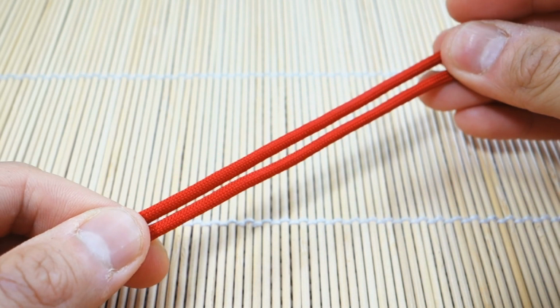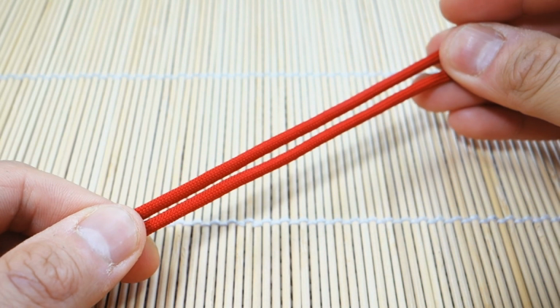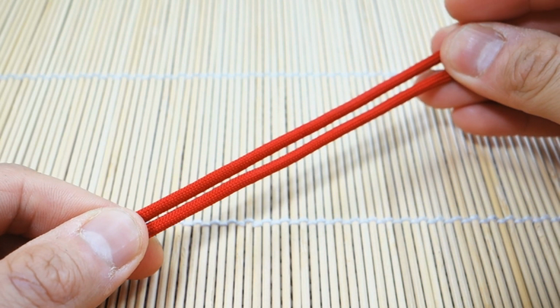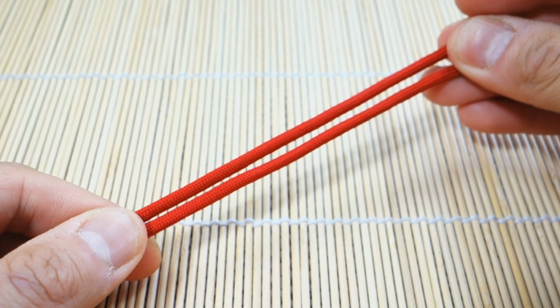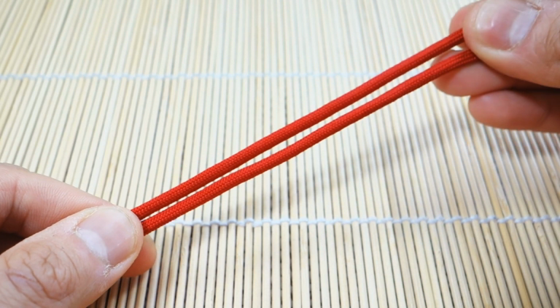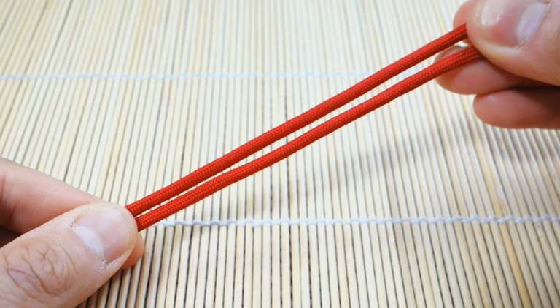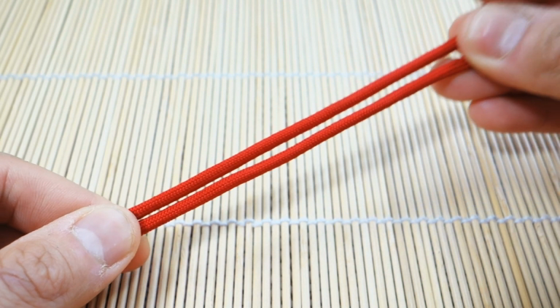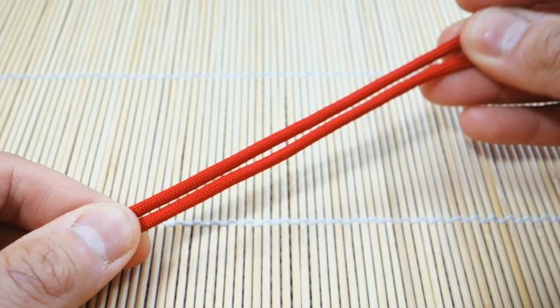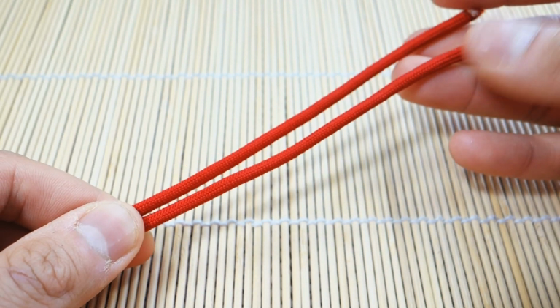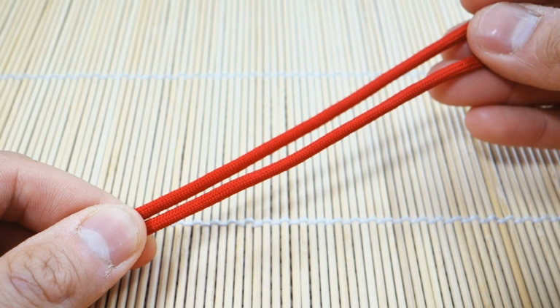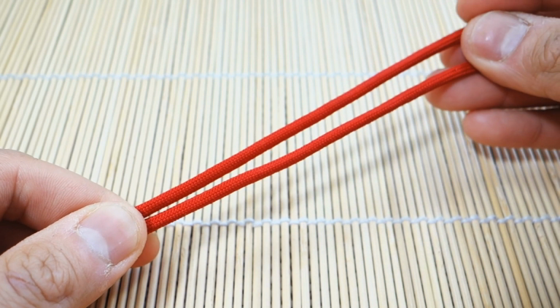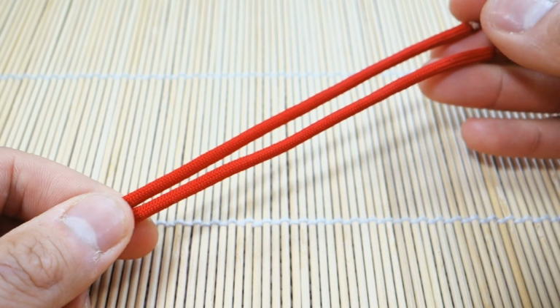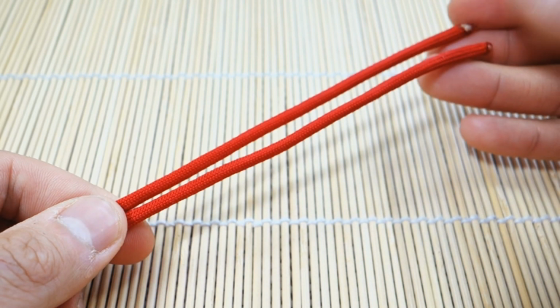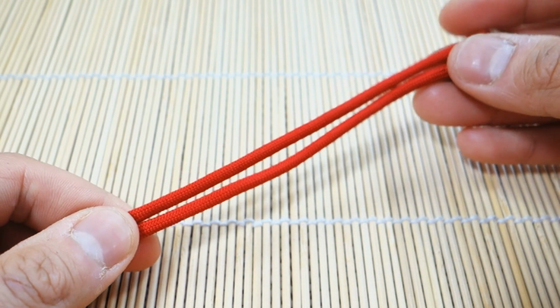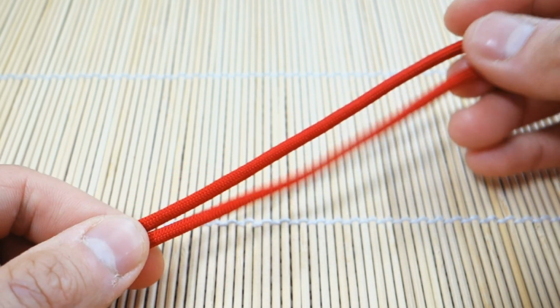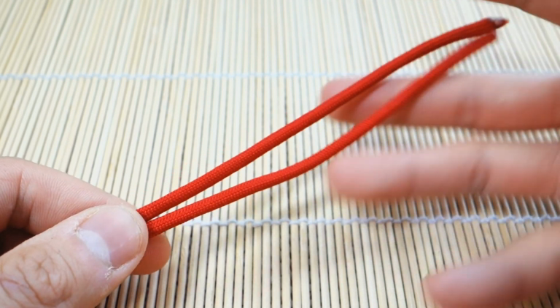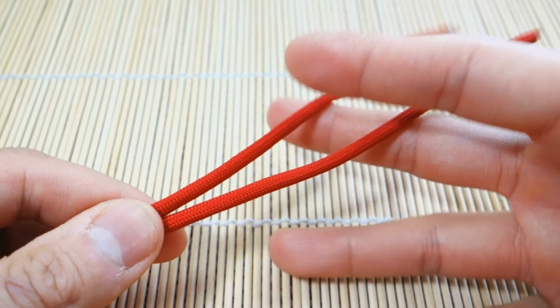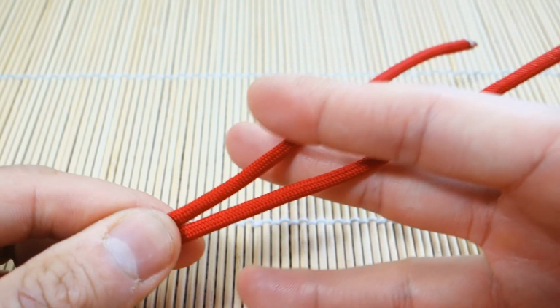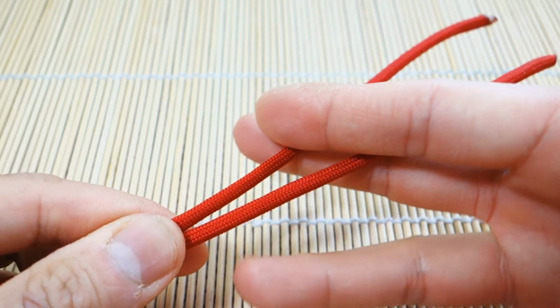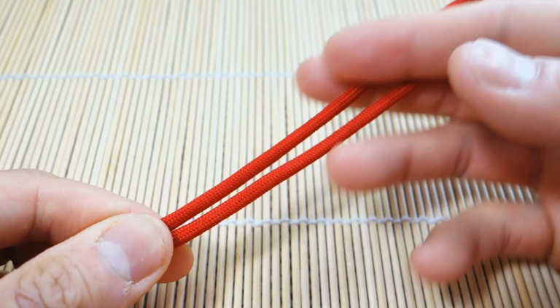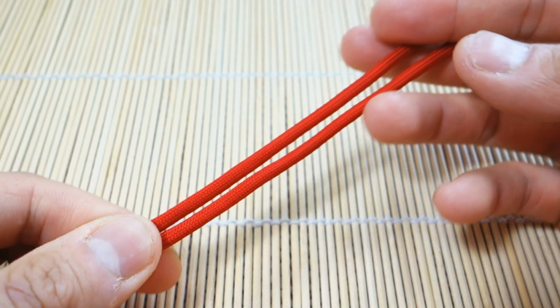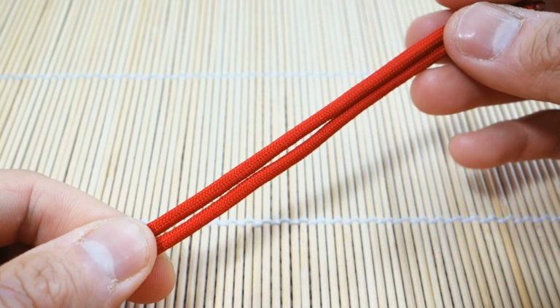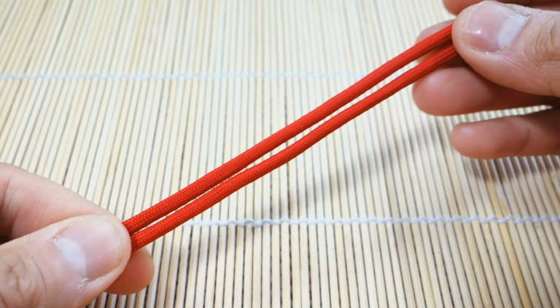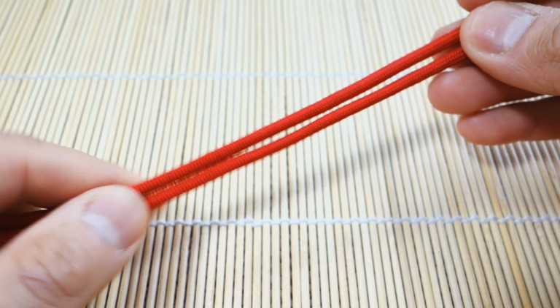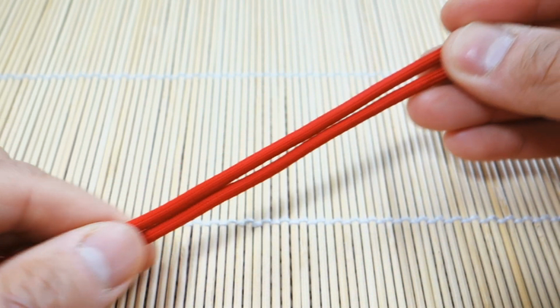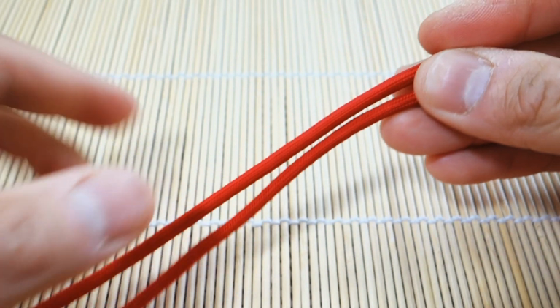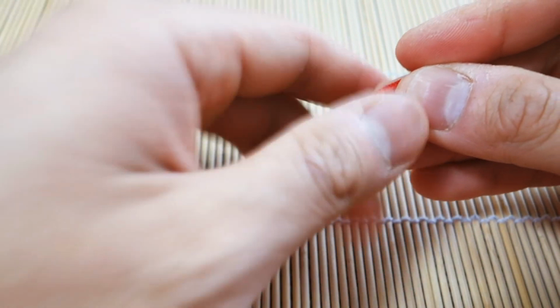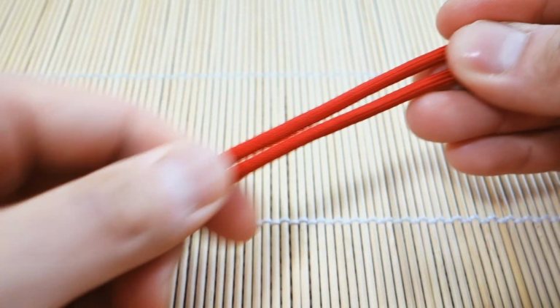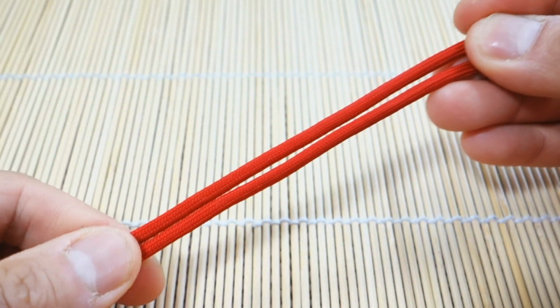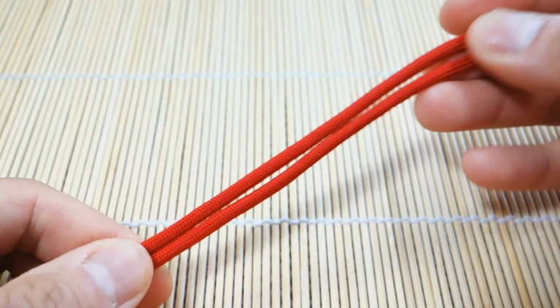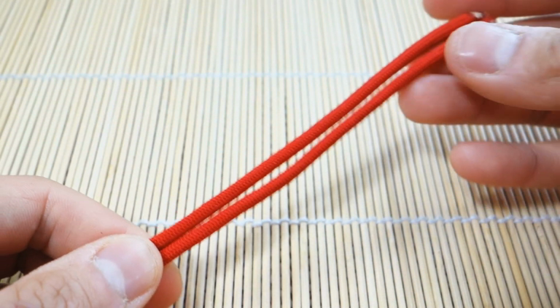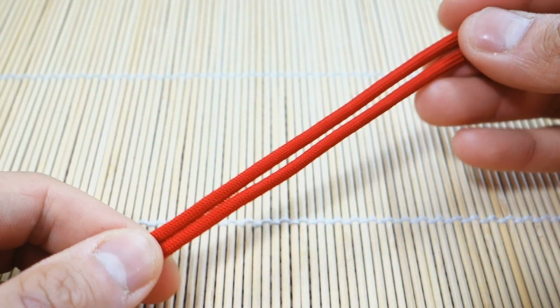This is a lot less complicated than the diamond knot, much easier to tie, and it might be an option for you if you don't have as much paracord to work with and you want a two-stranded lanyard knot.